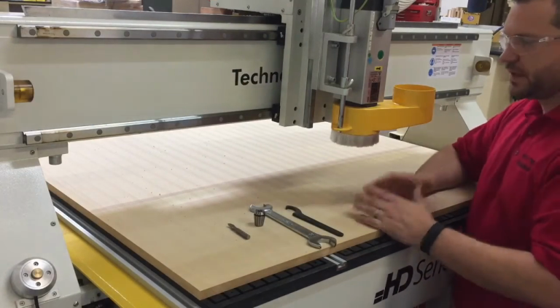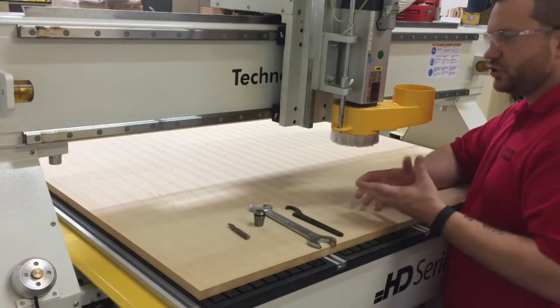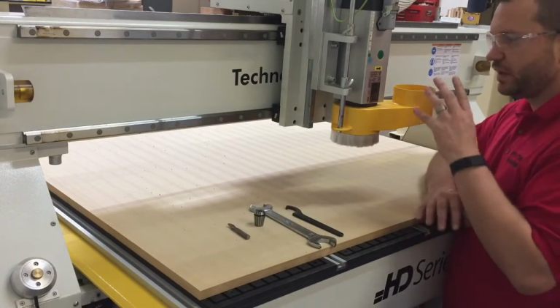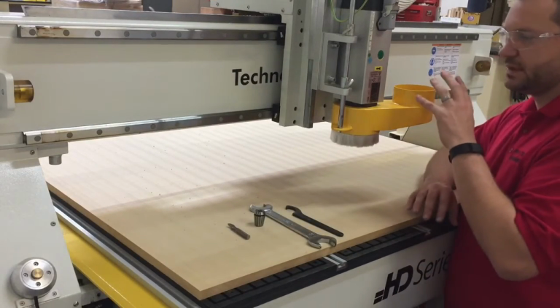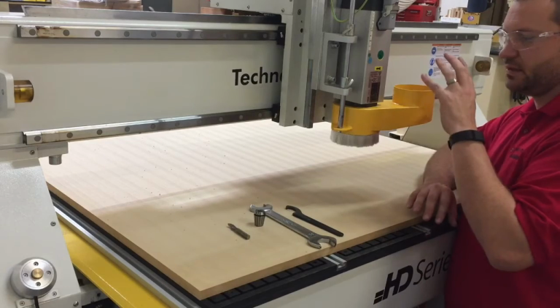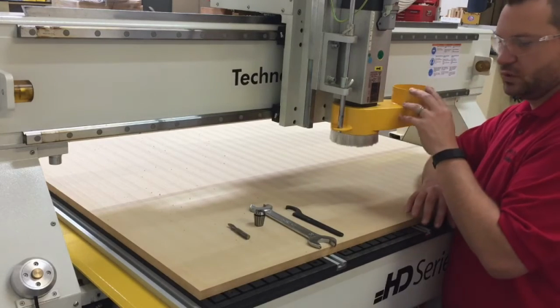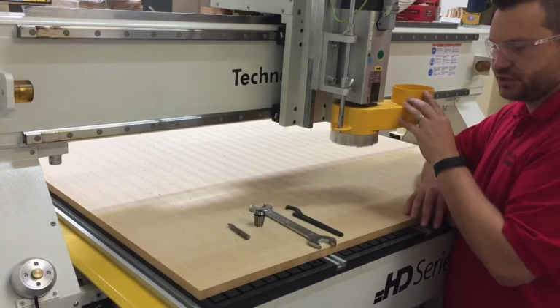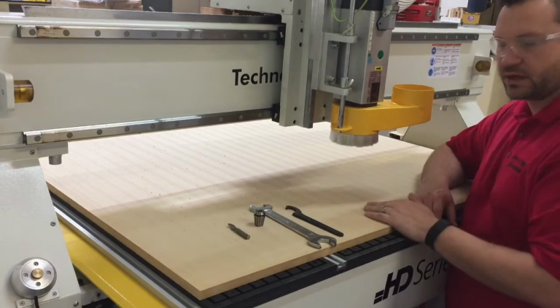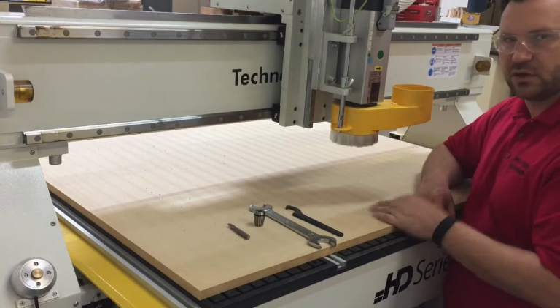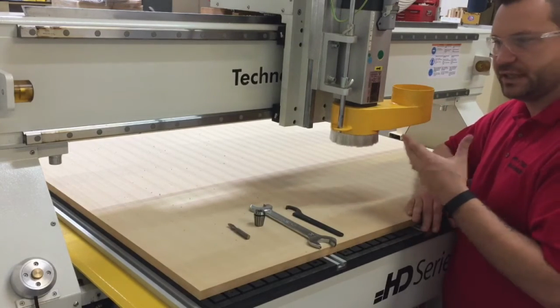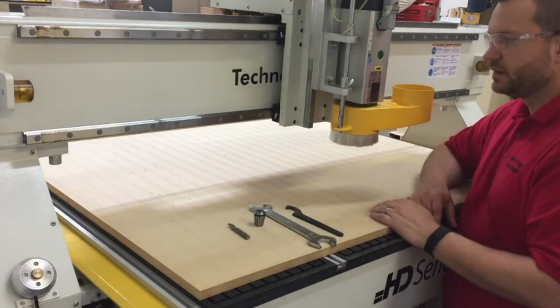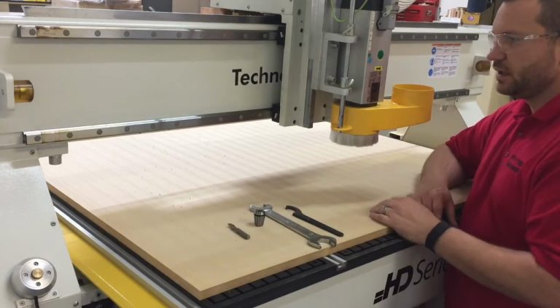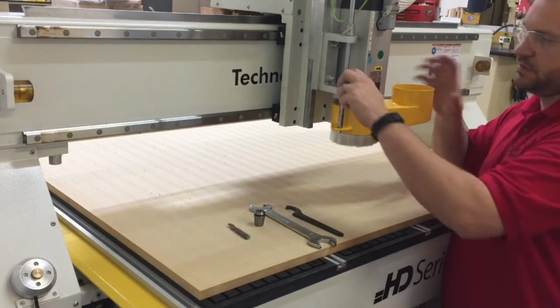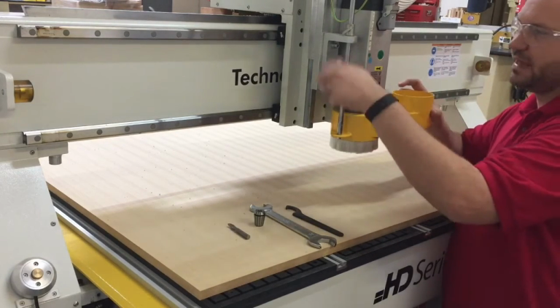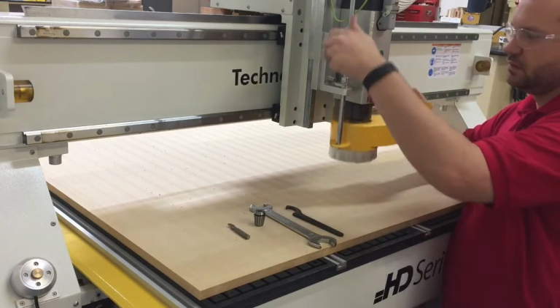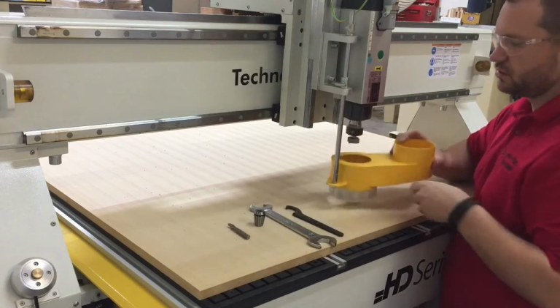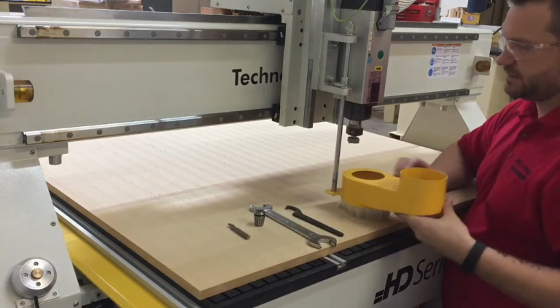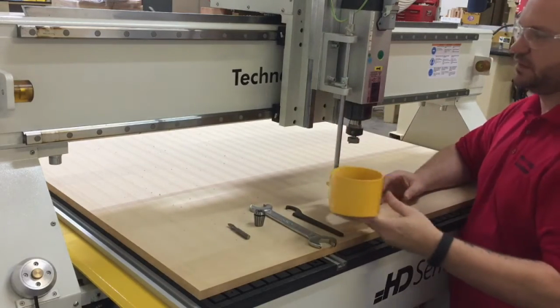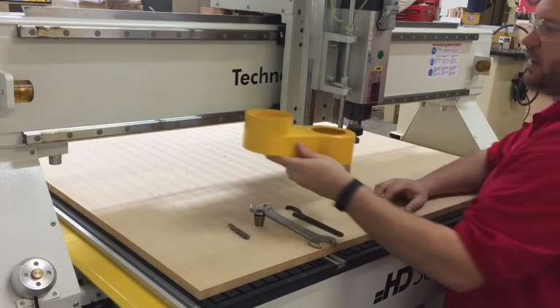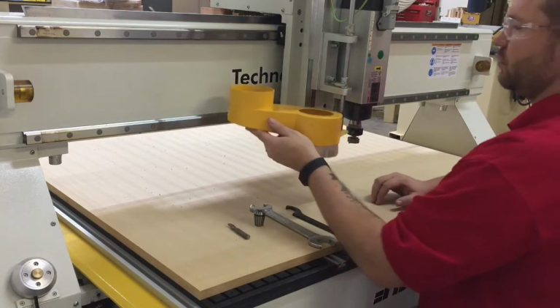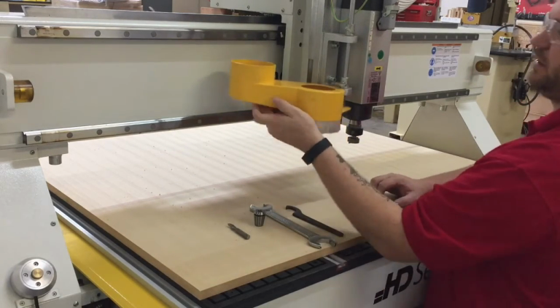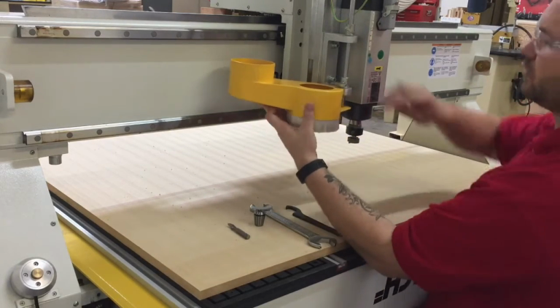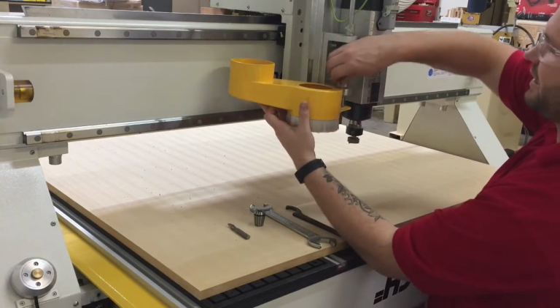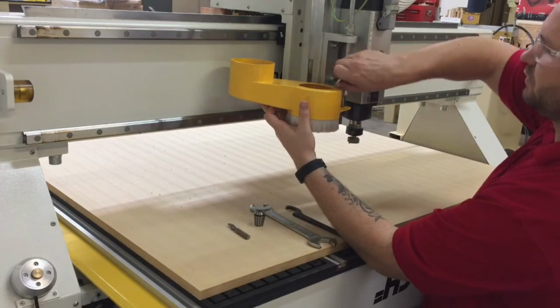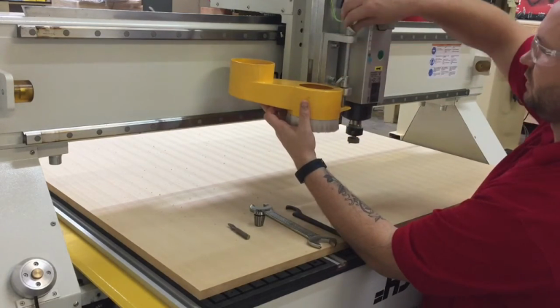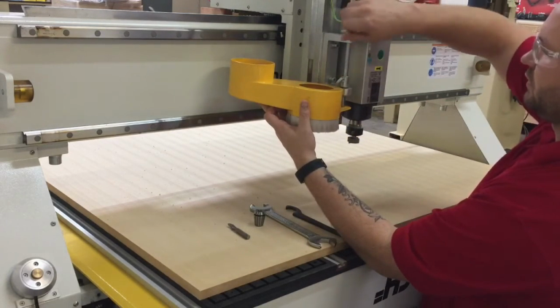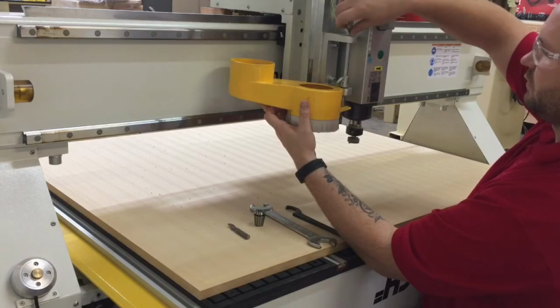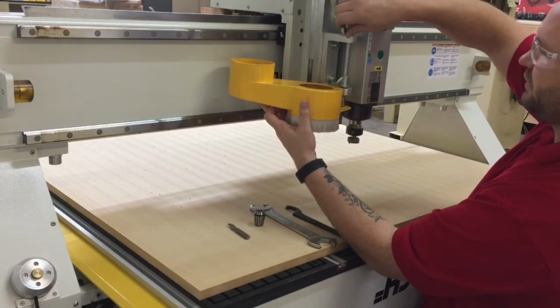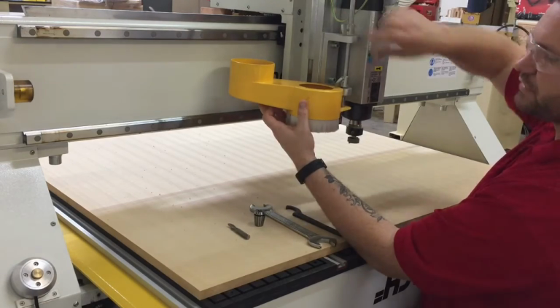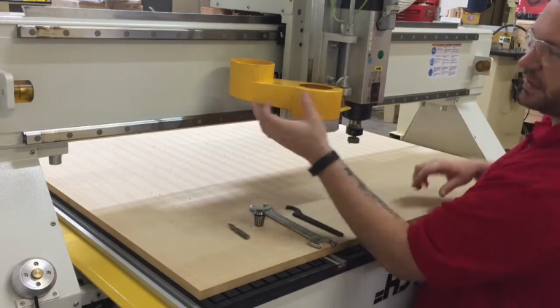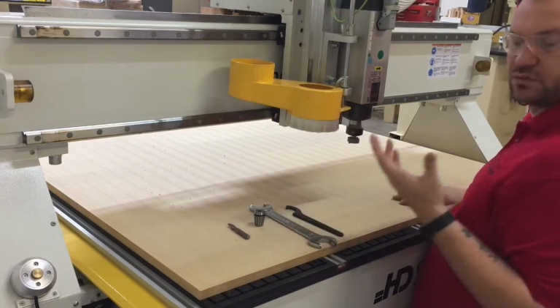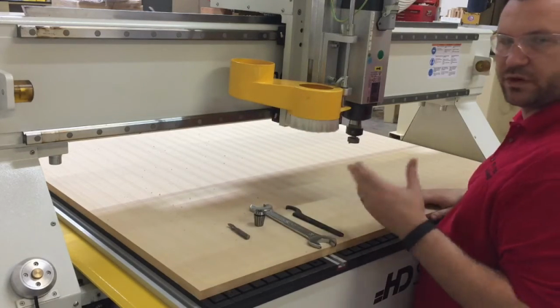We're going to show you how quickly we can take the tool and change it out on a Techno HD. We just did the table mill, so we've got the table mill in there right now, which is a one-and-a-quarter inch diameter tool. We're going to change to a three-eighths bit, which is what we're going to use in our next file.